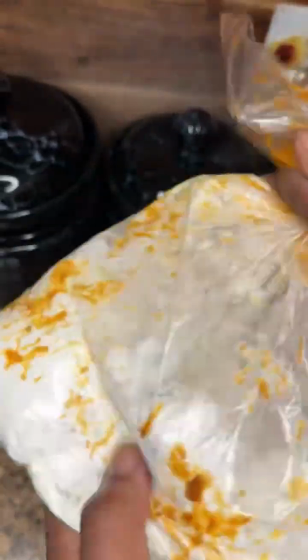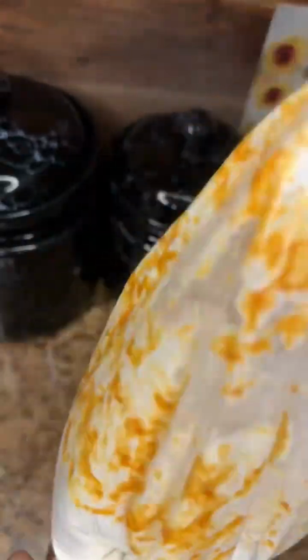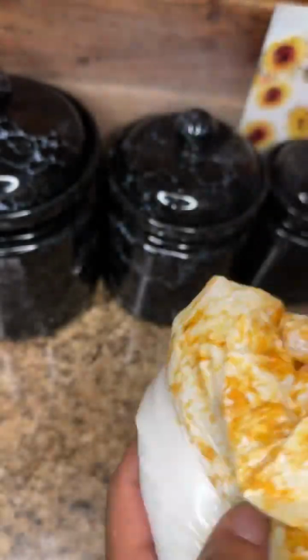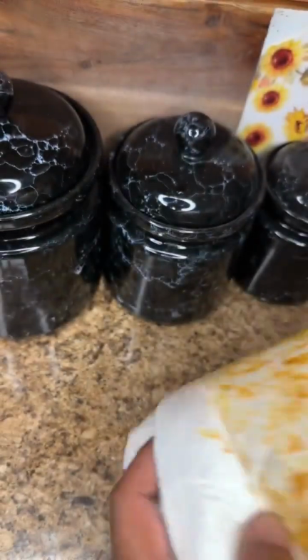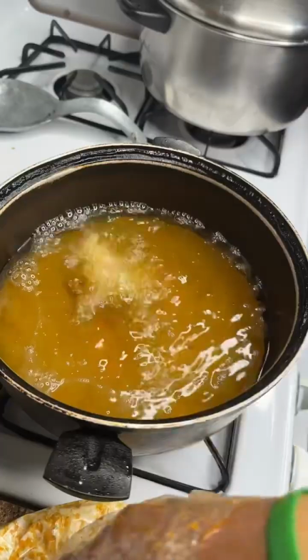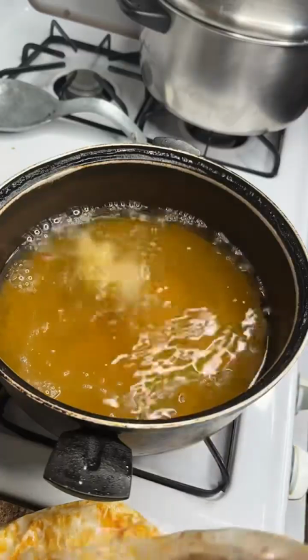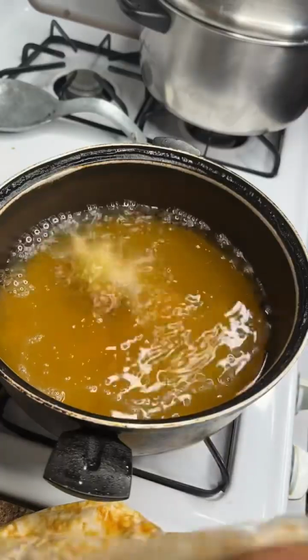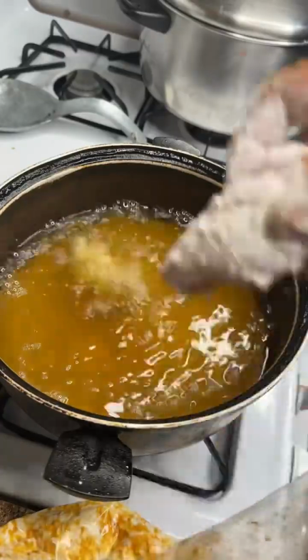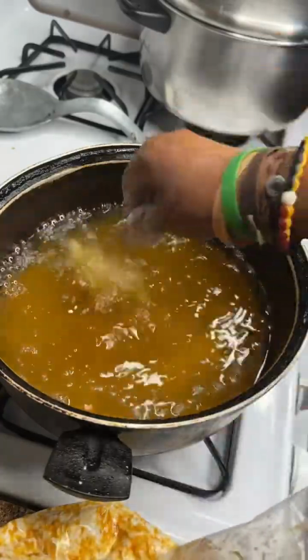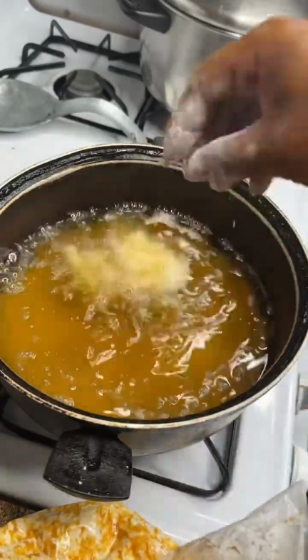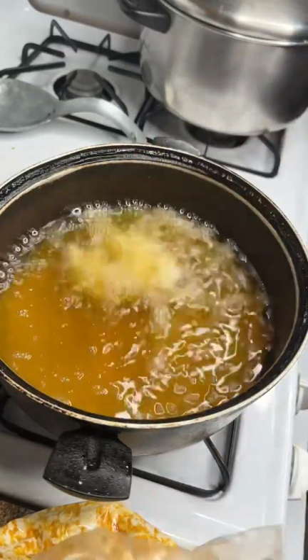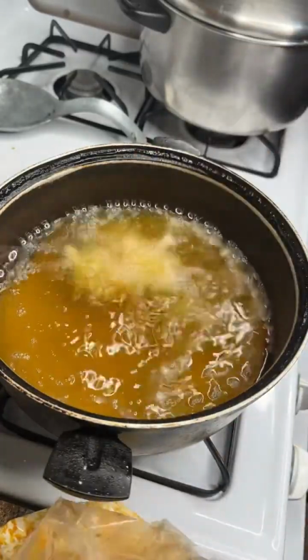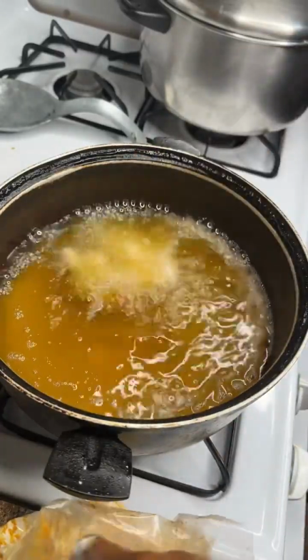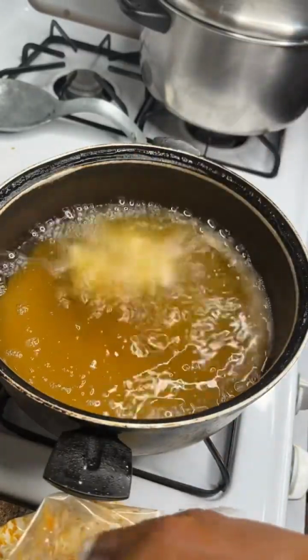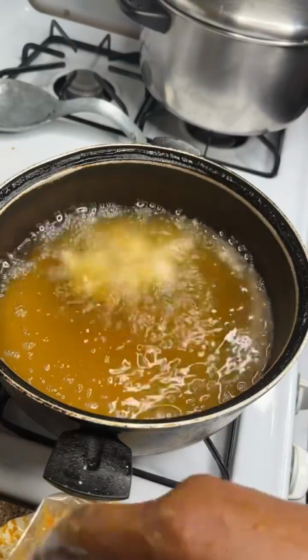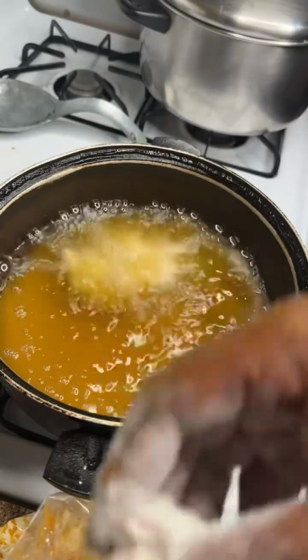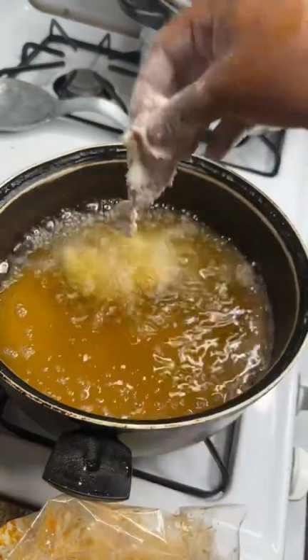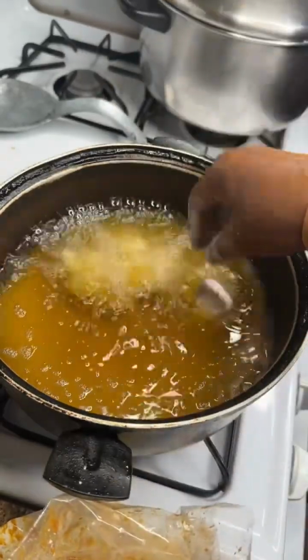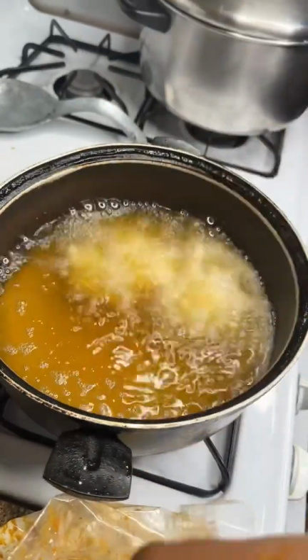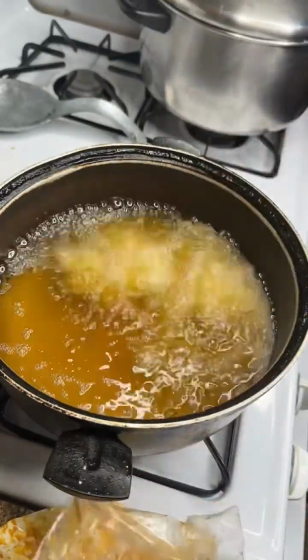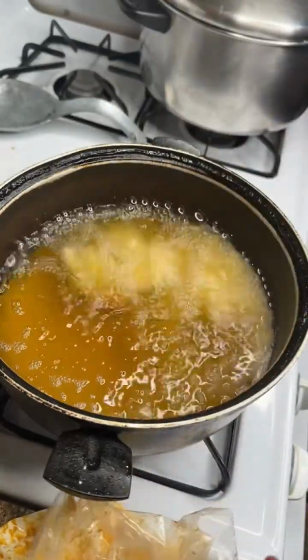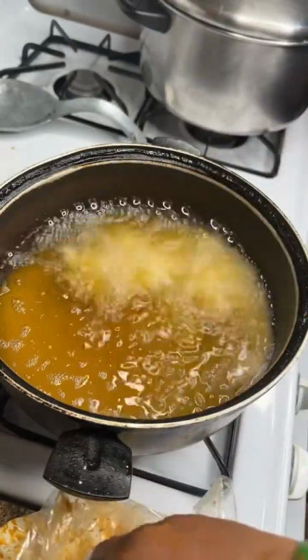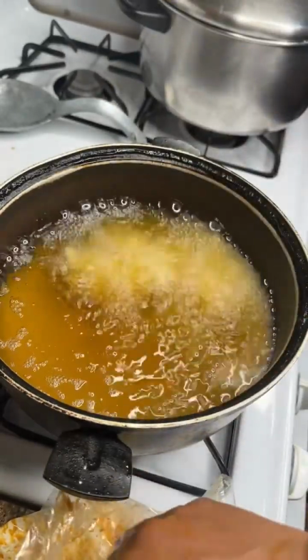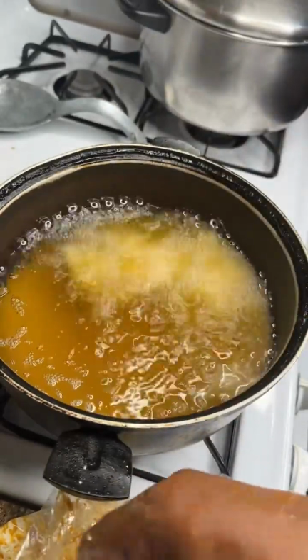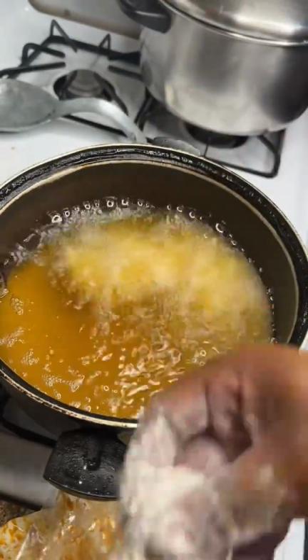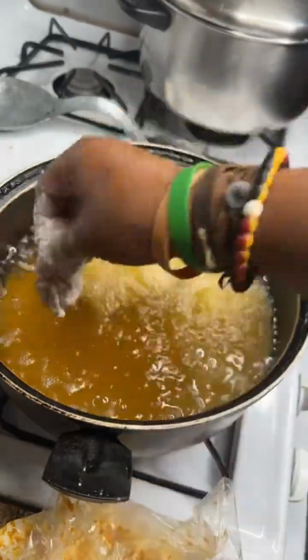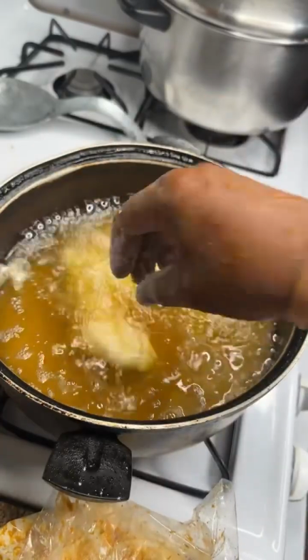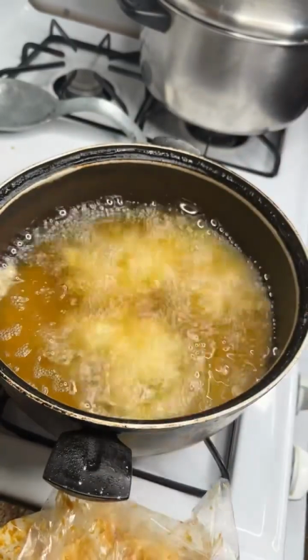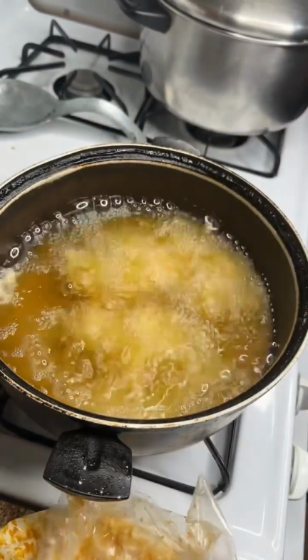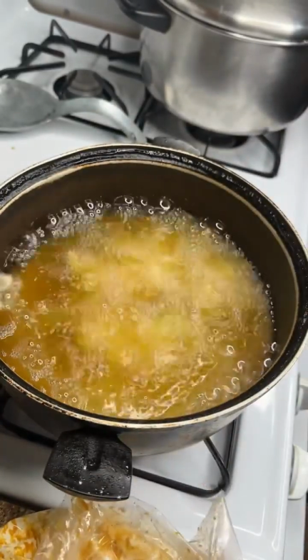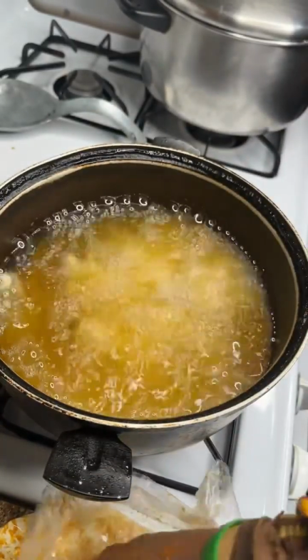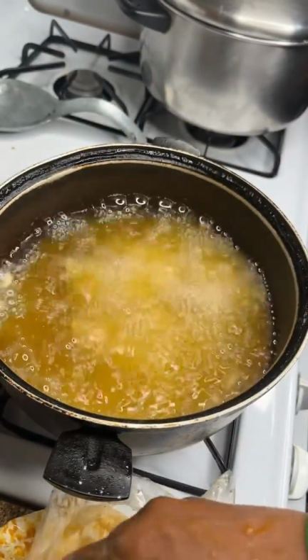Now we're going to throw the chicken in the bag and fry it nice and crispy. I don't know what's been going on with me in the kitchen — I fried chicharron, I fried chicken today. I dipped my hand too much into that grease and almost burnt my hand.